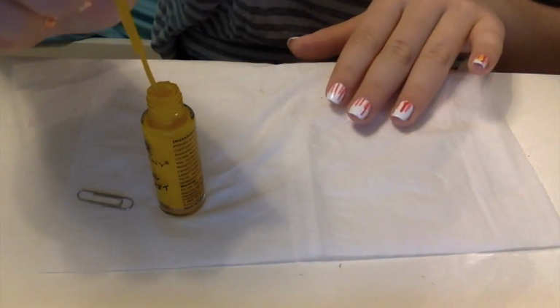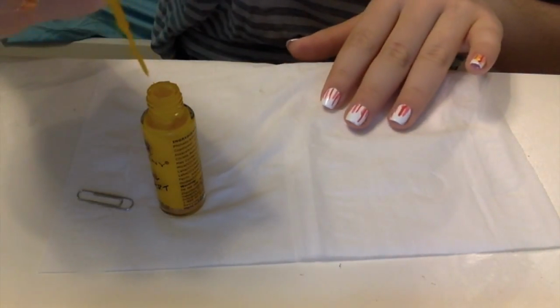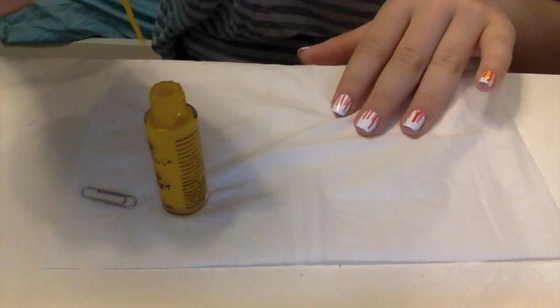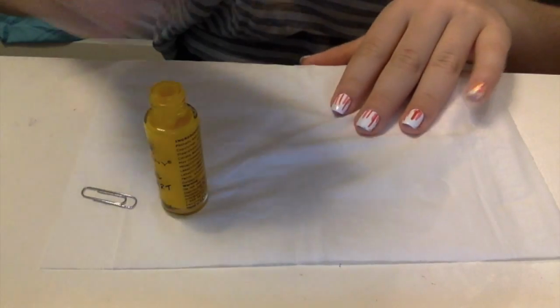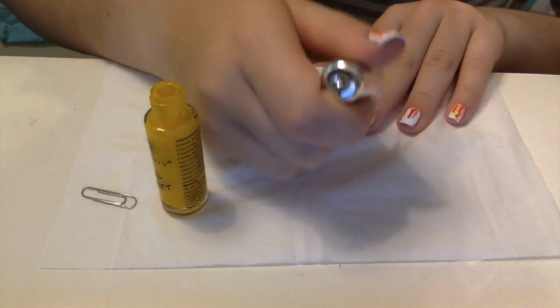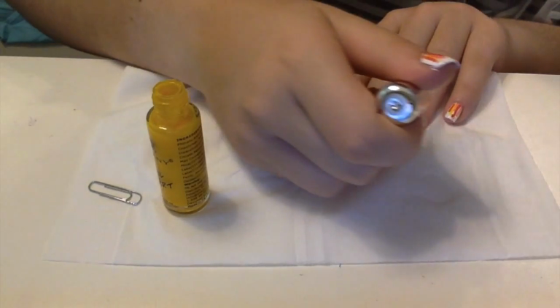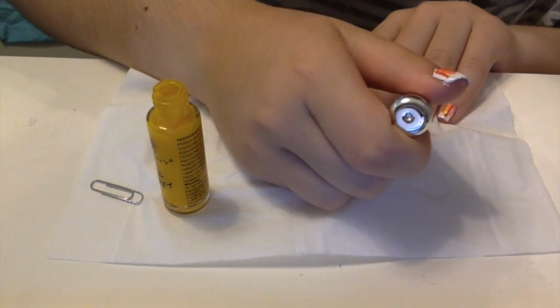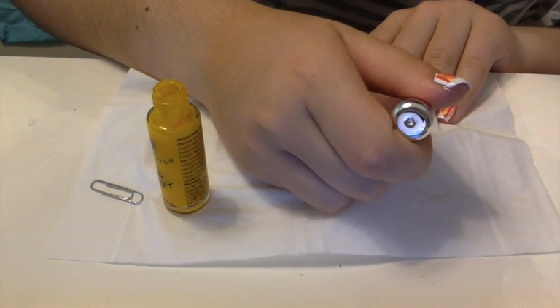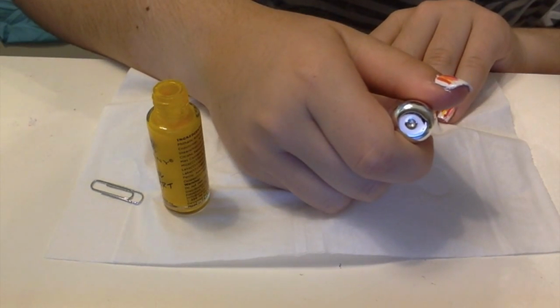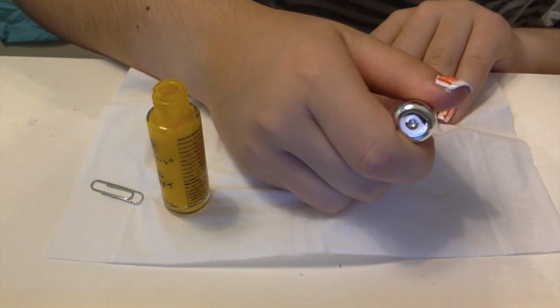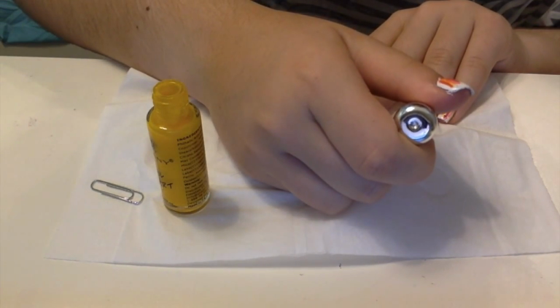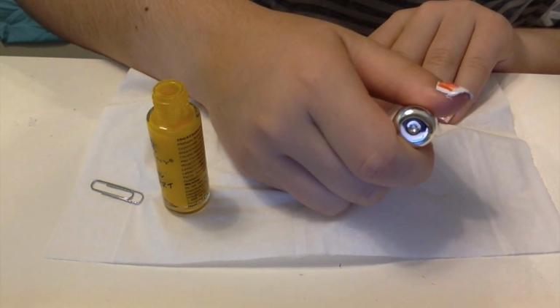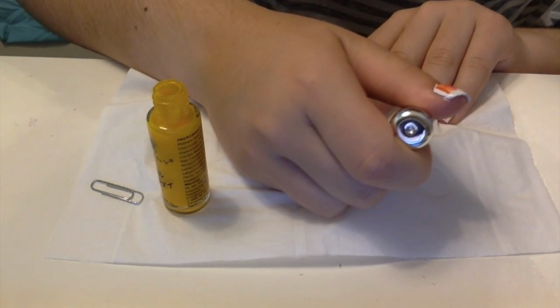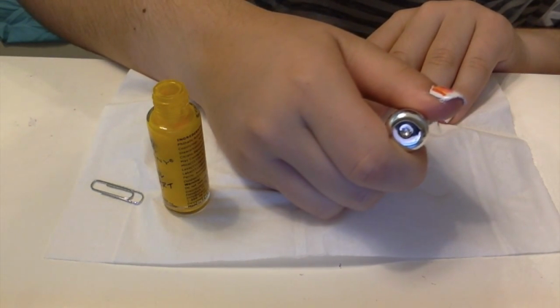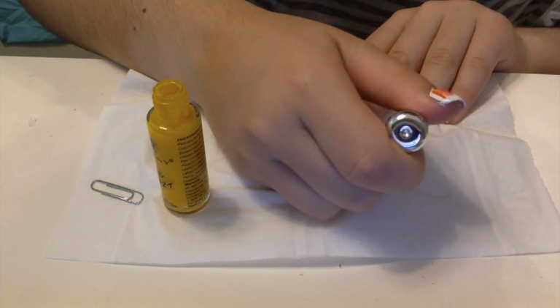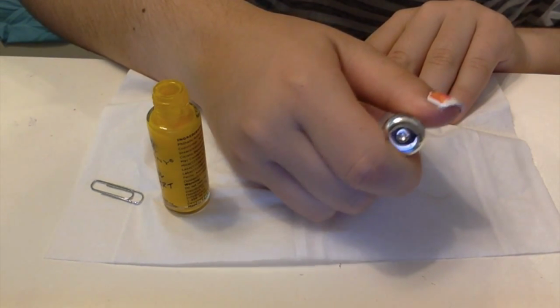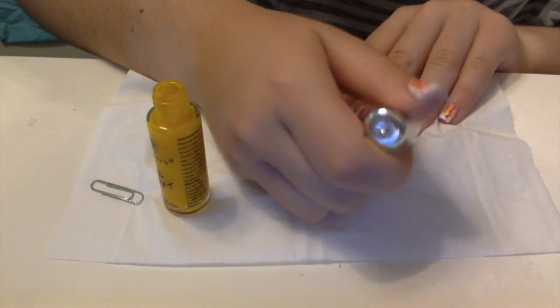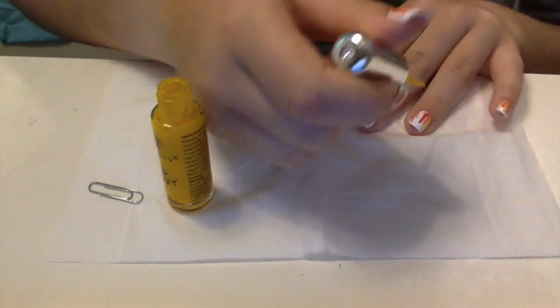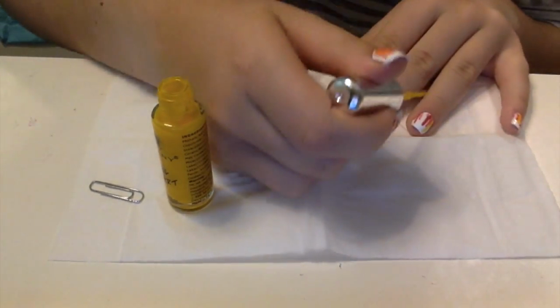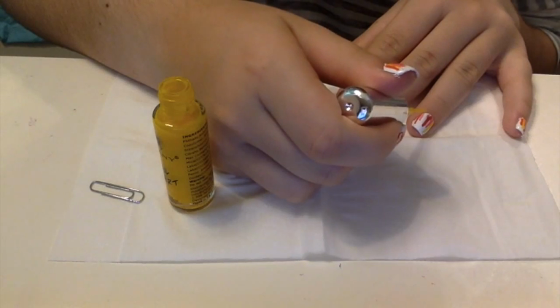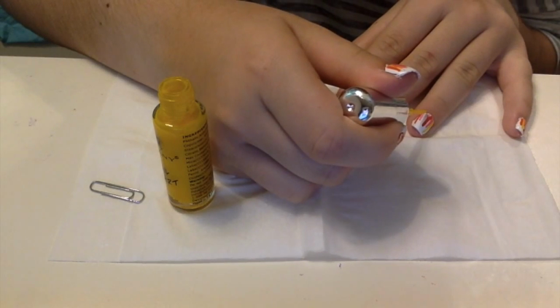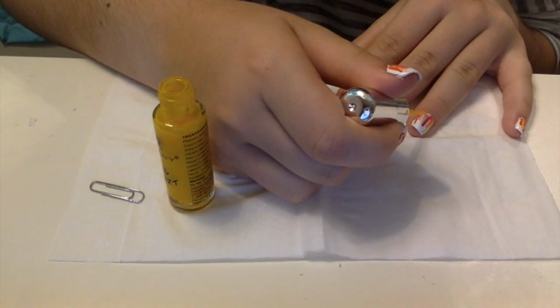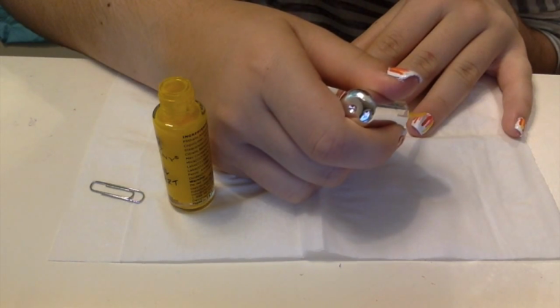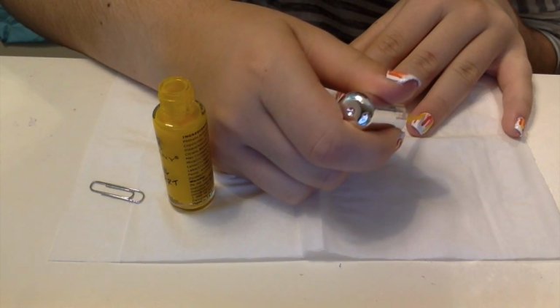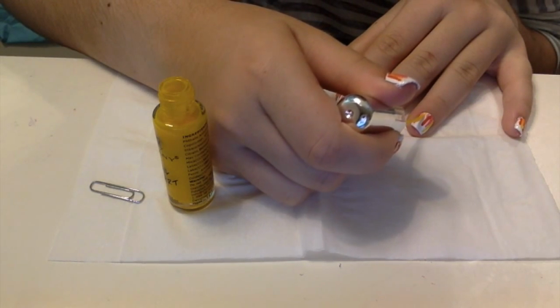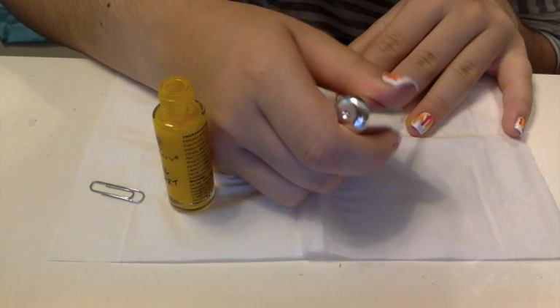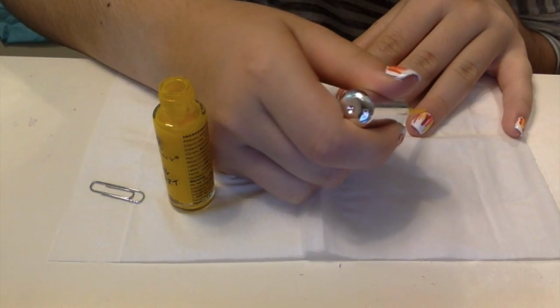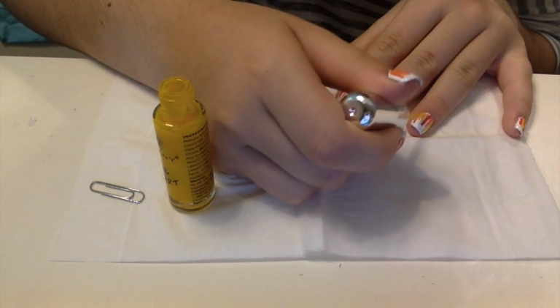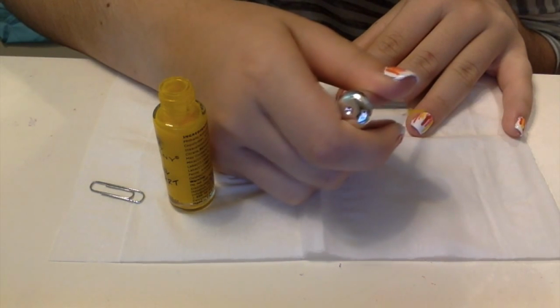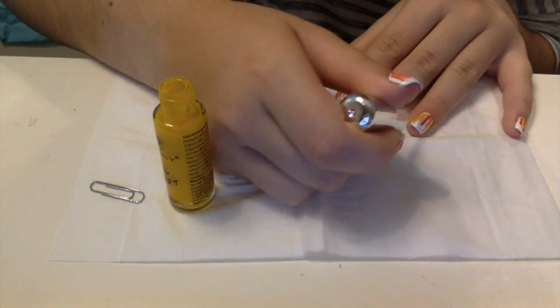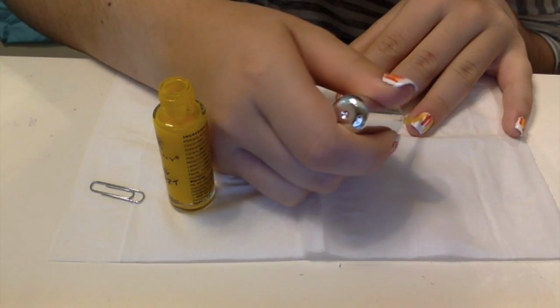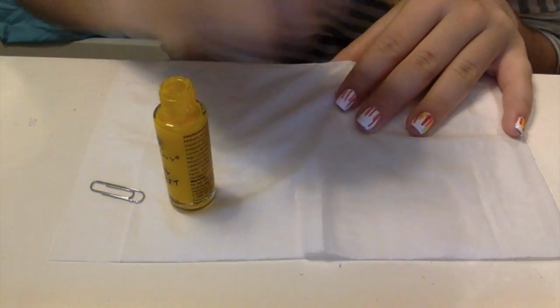There's a lot of polish on there — you do not want a lot. You just want enough to cover the brush, but not so much that you get a lot of drips.